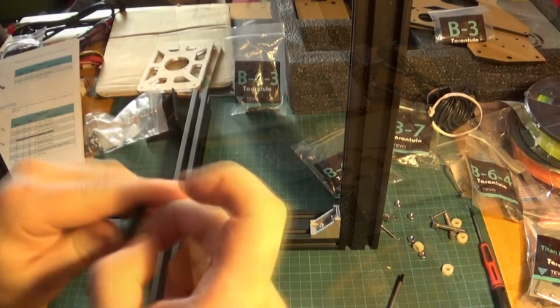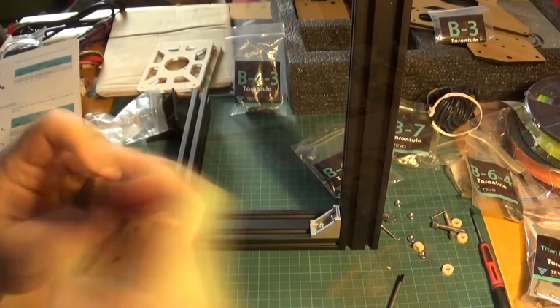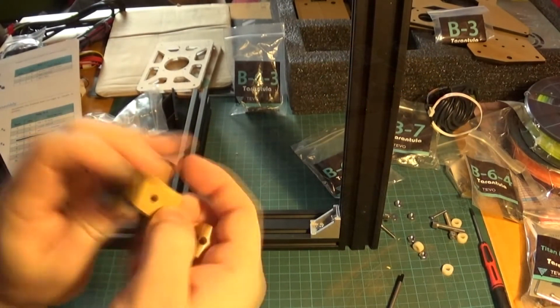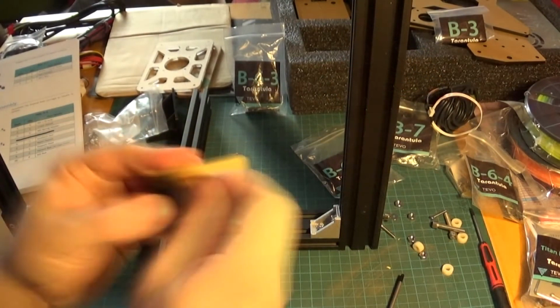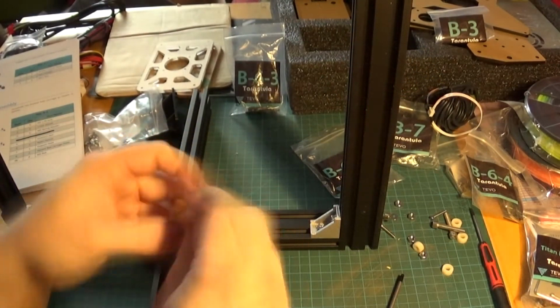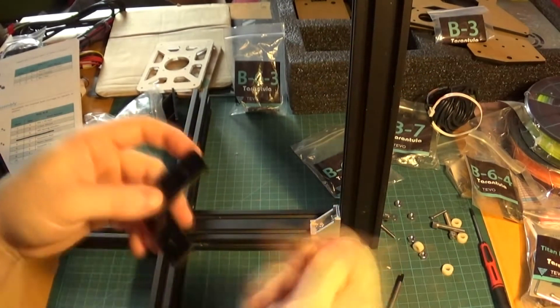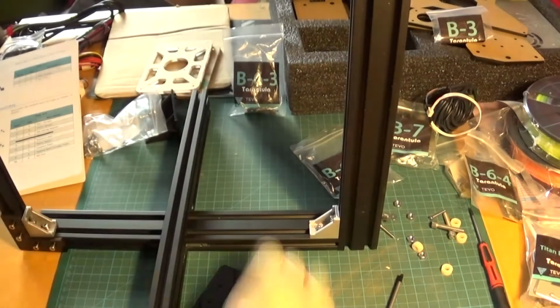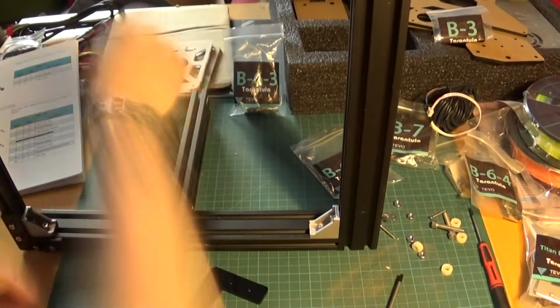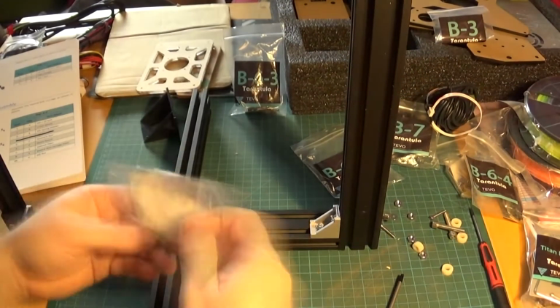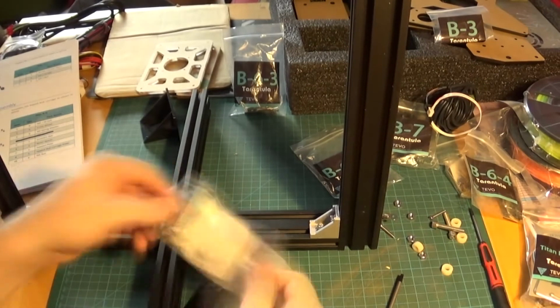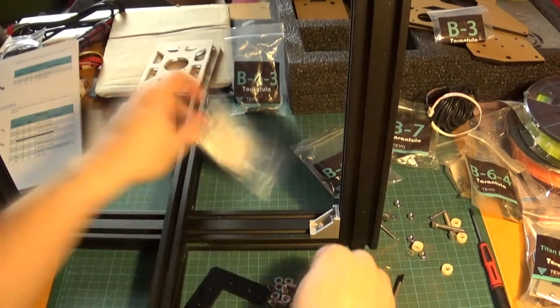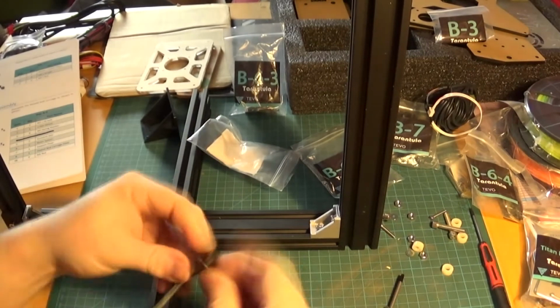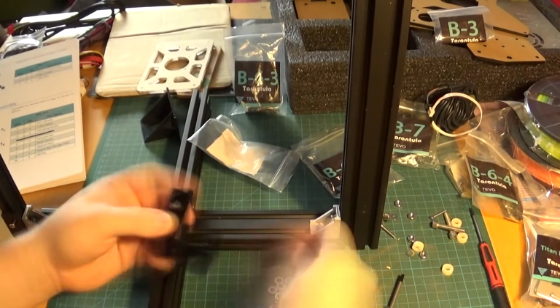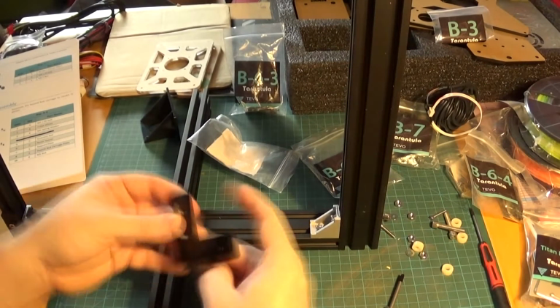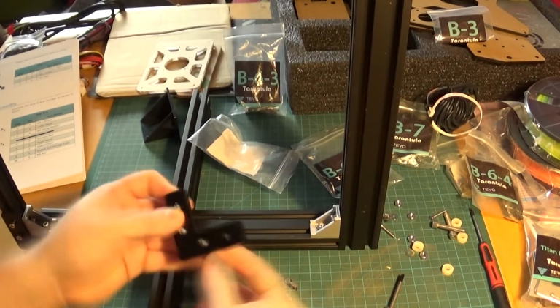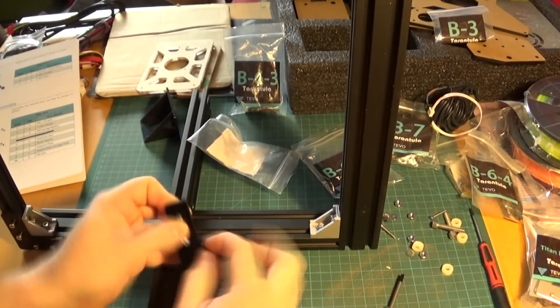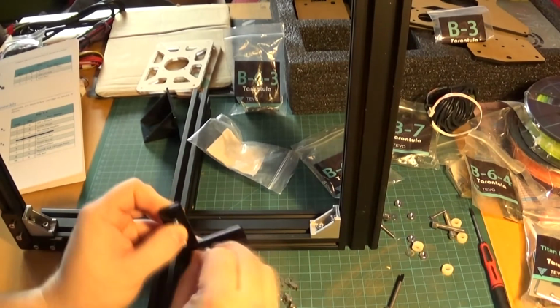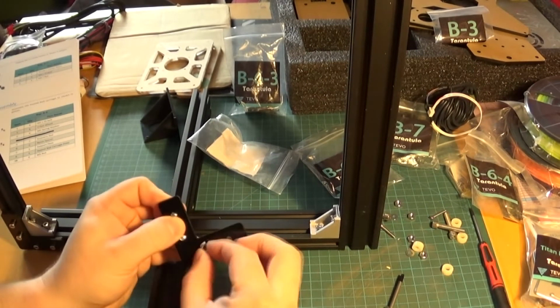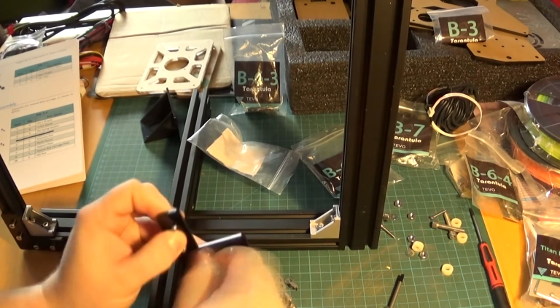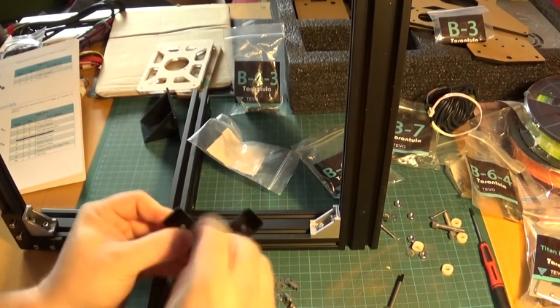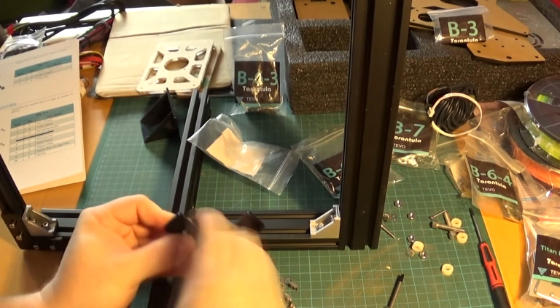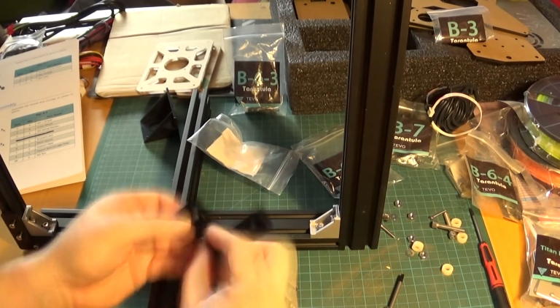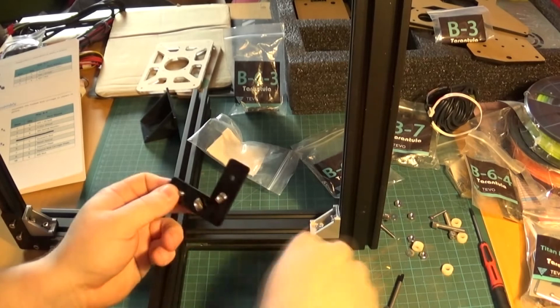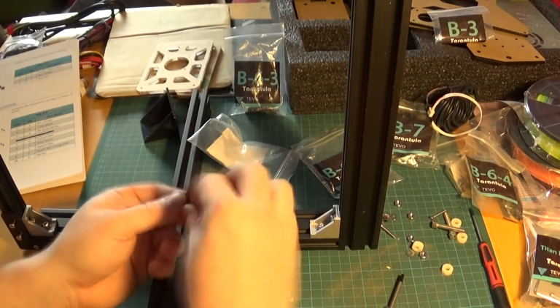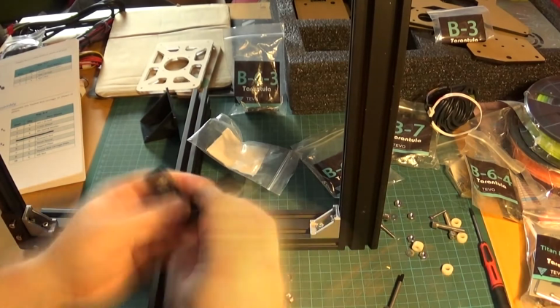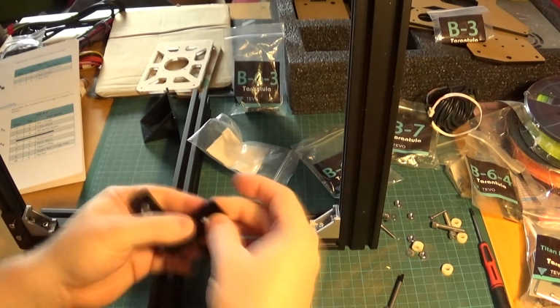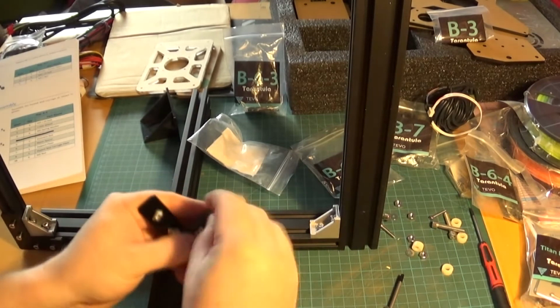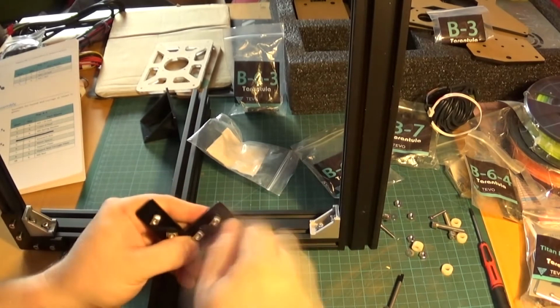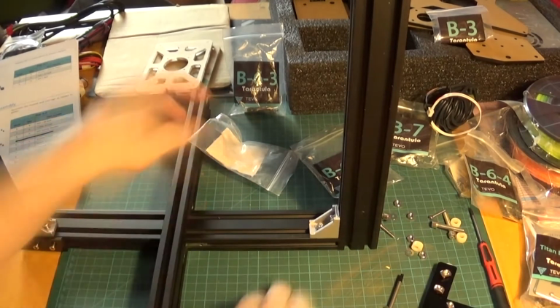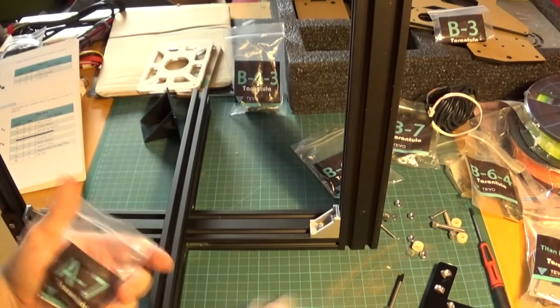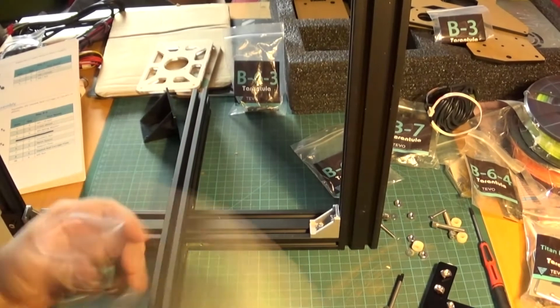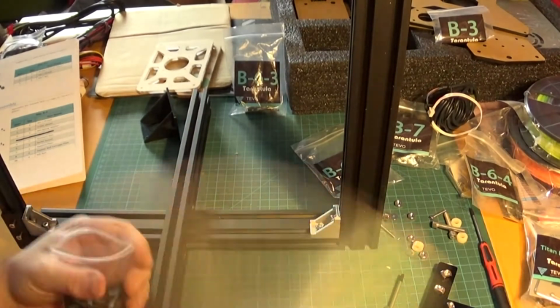I'm going to go through the upgrades in this particular version, then the problems I've had, then the good points to this model. I'll put a little link on the screen now if you want to skip straight to the end and see the summary.